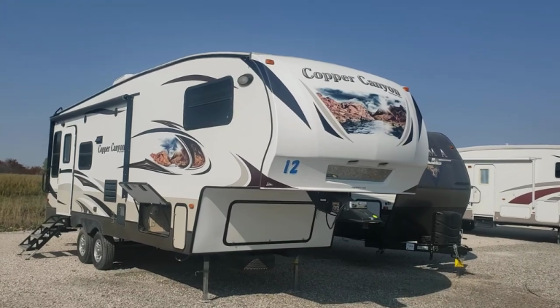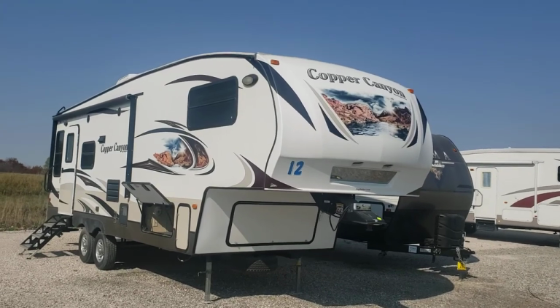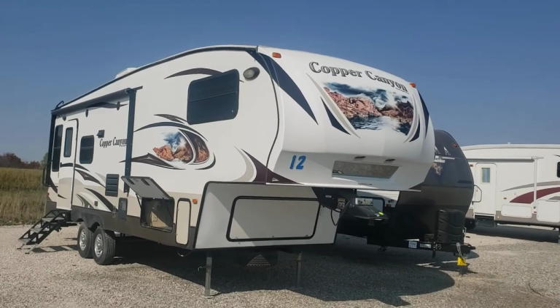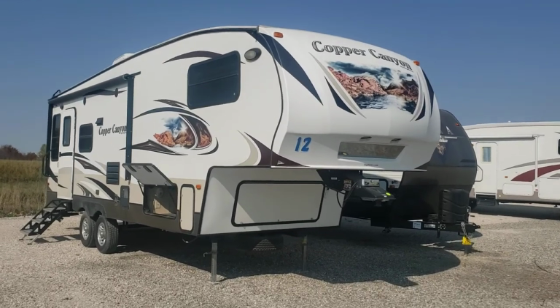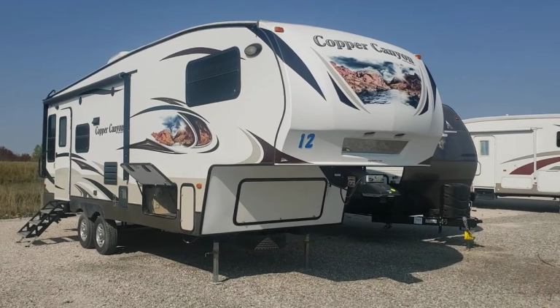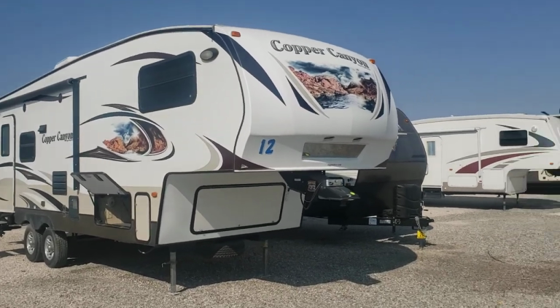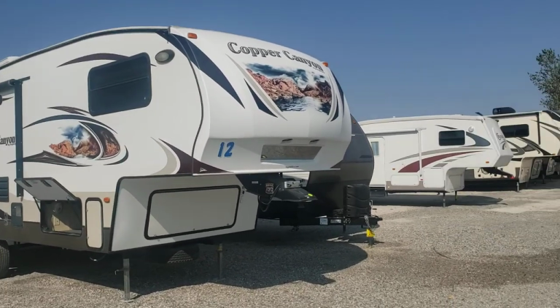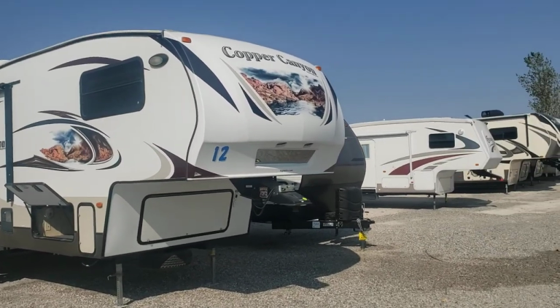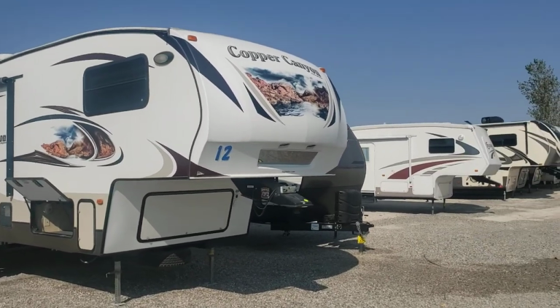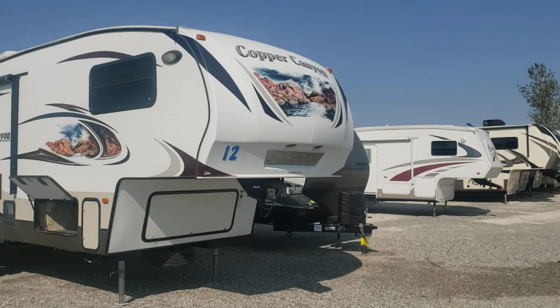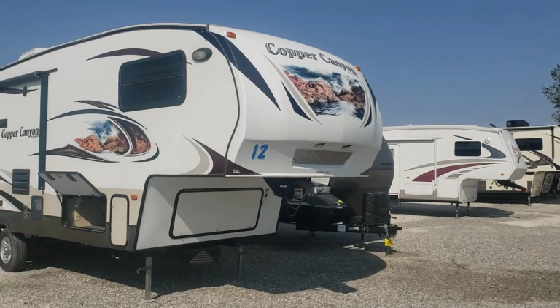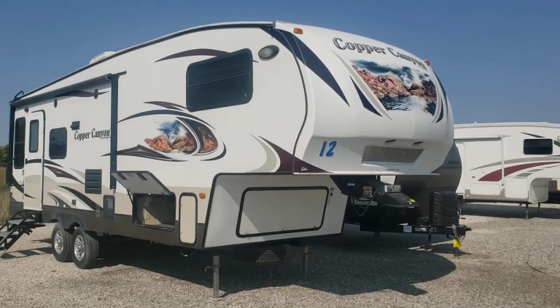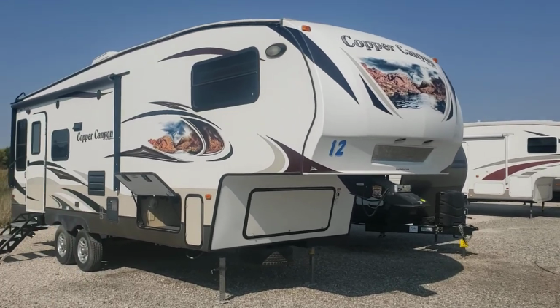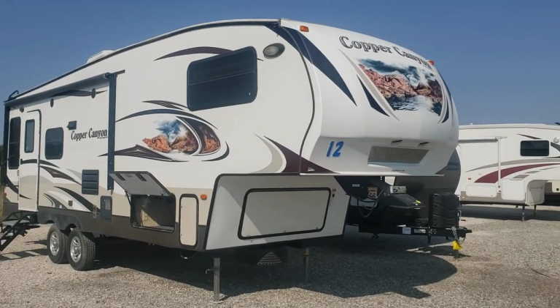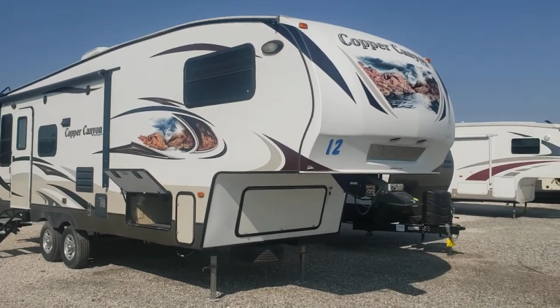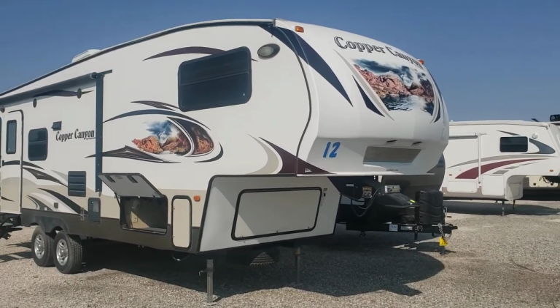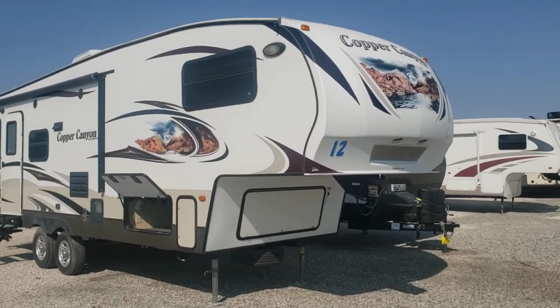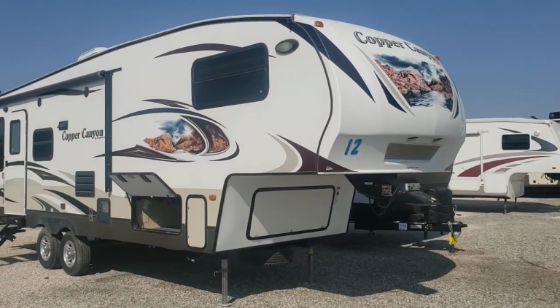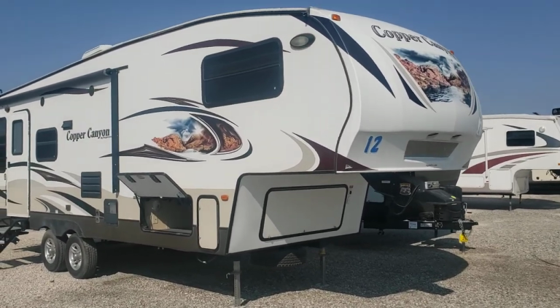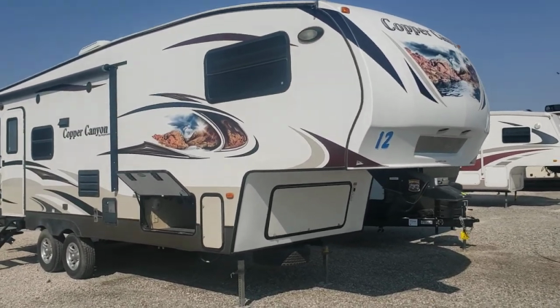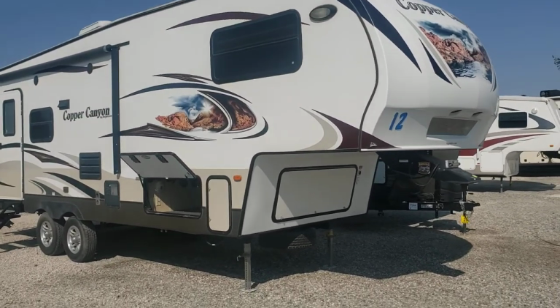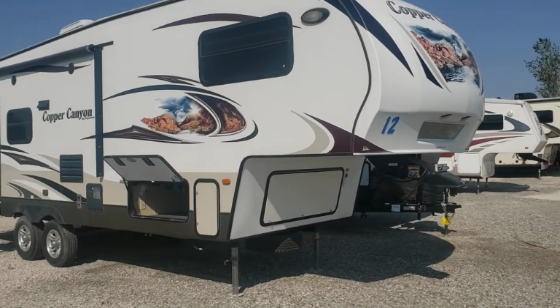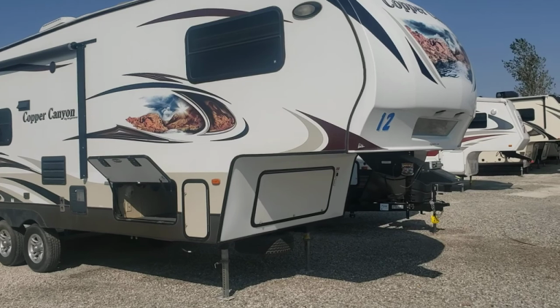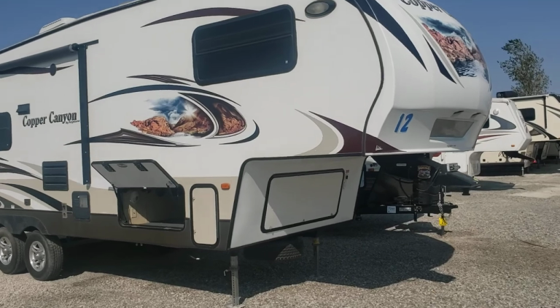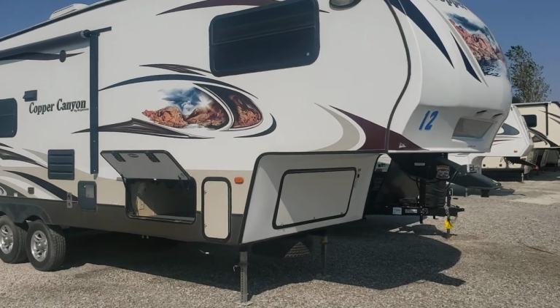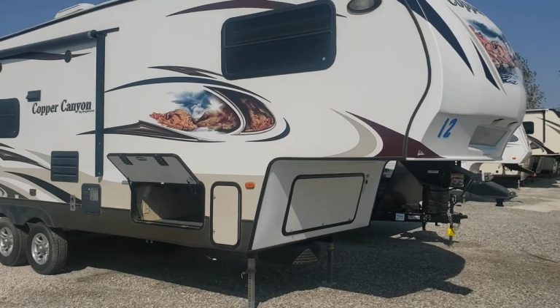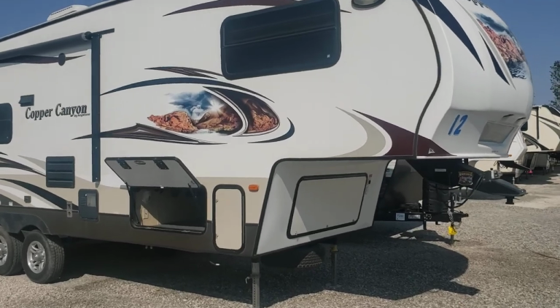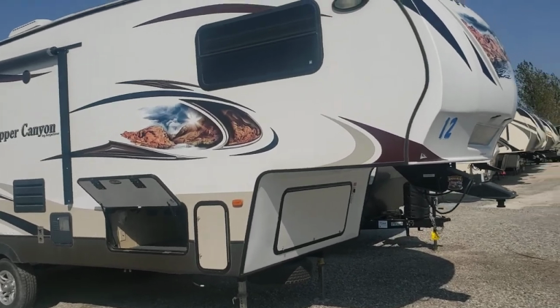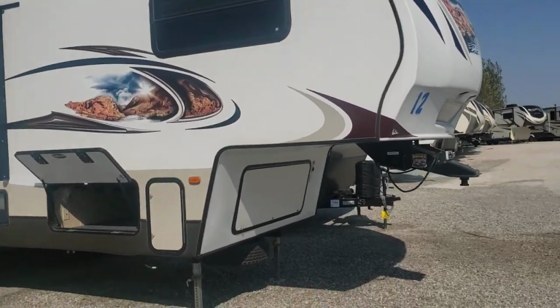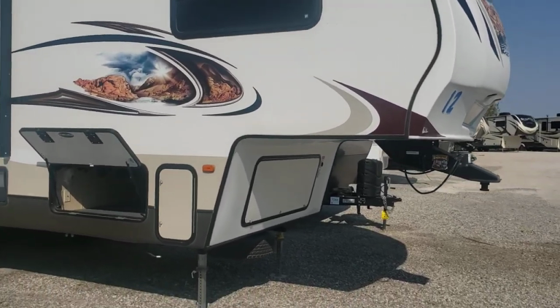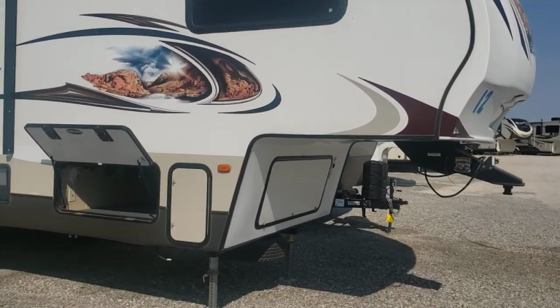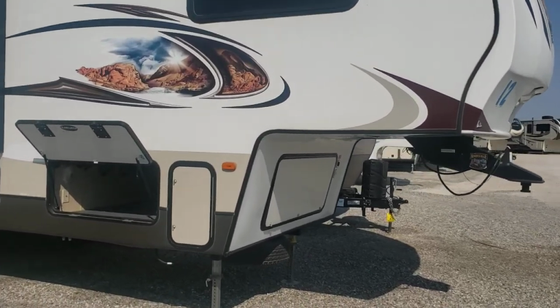Hey, good afternoon. This is Ed with Good Life Harvey up here in Webster City. So here's a video of that 2012 Copper Canyon. It's really windy today, so I hope you can hear this all right.